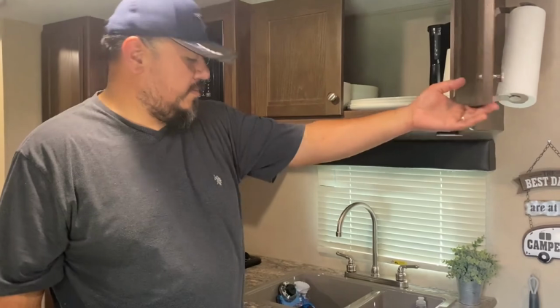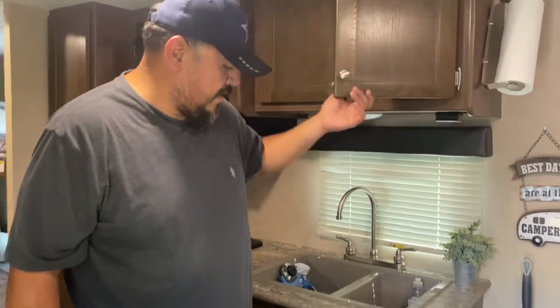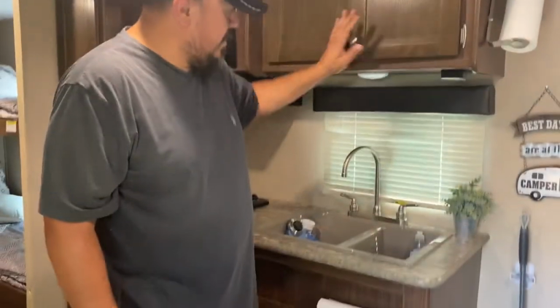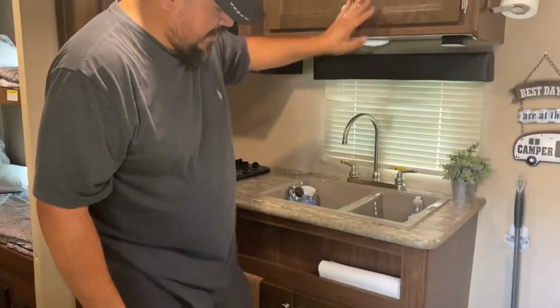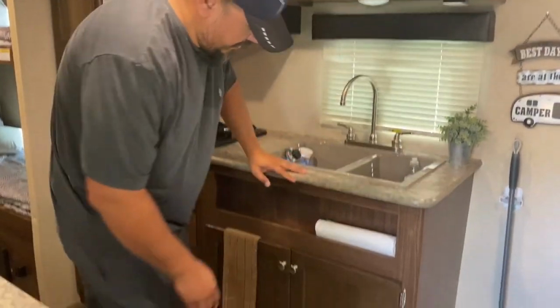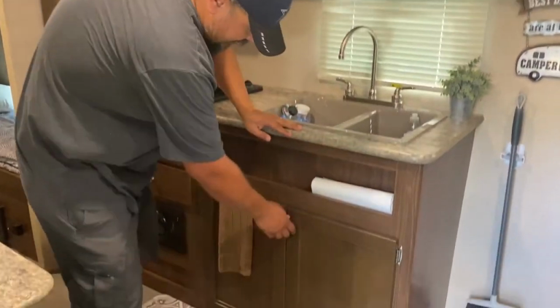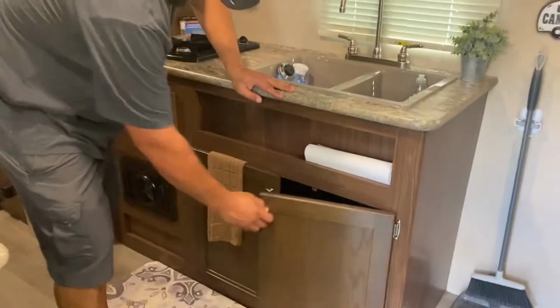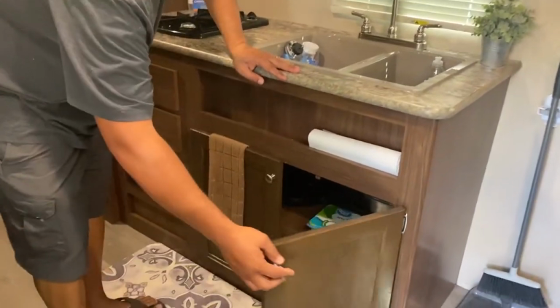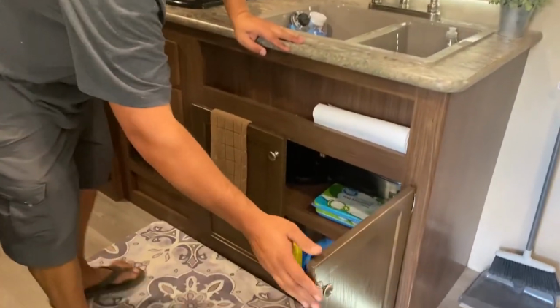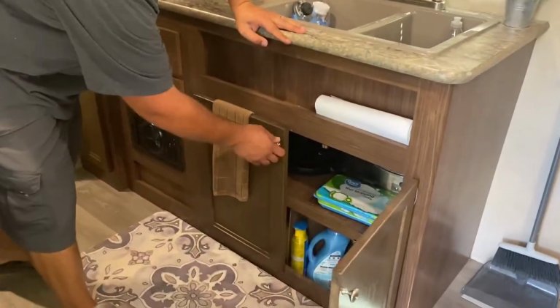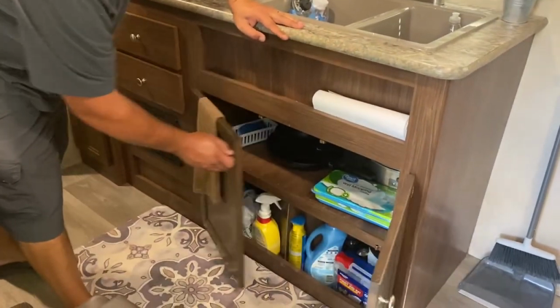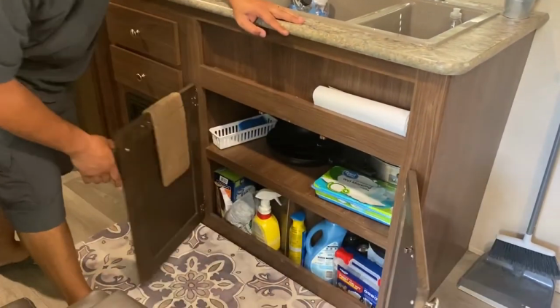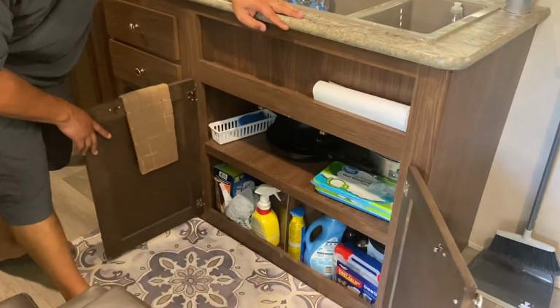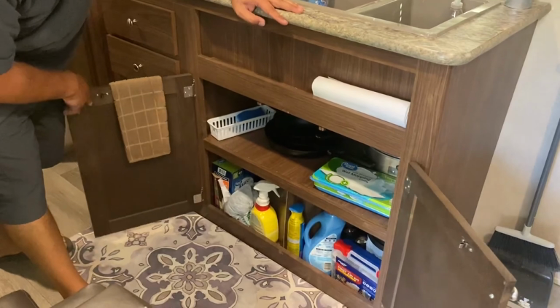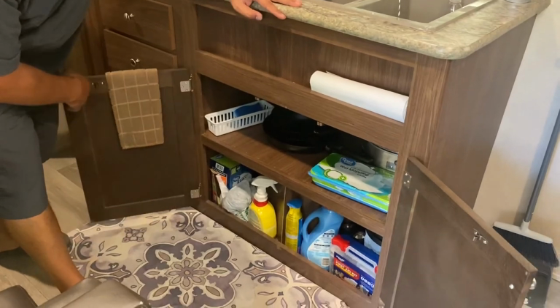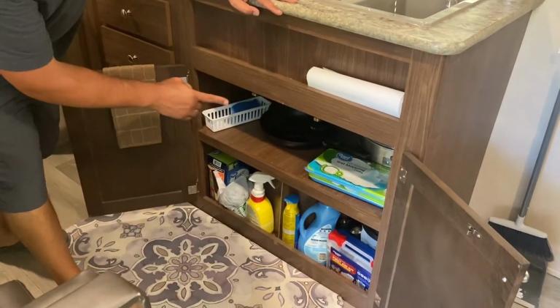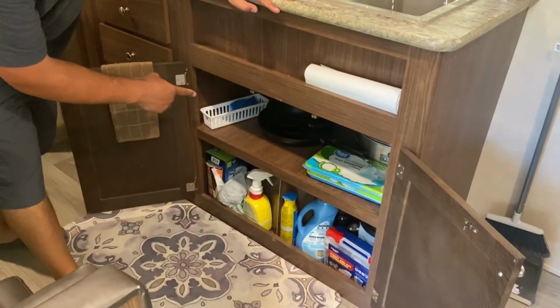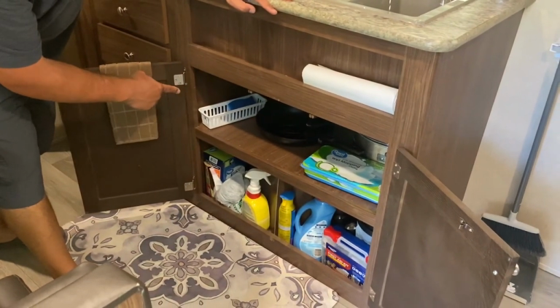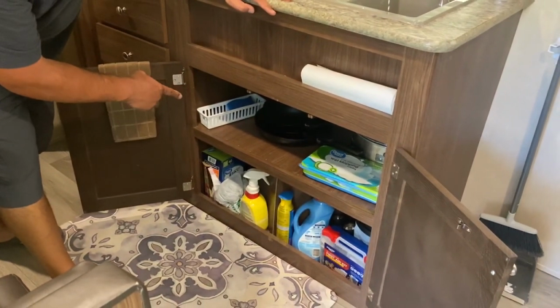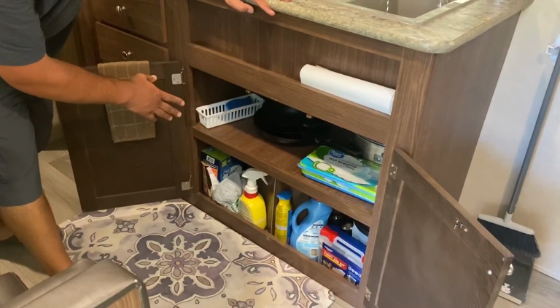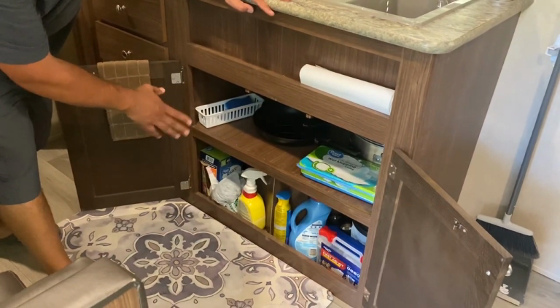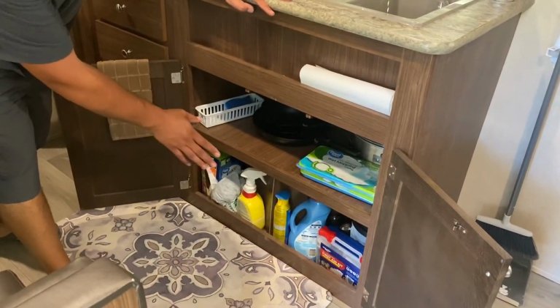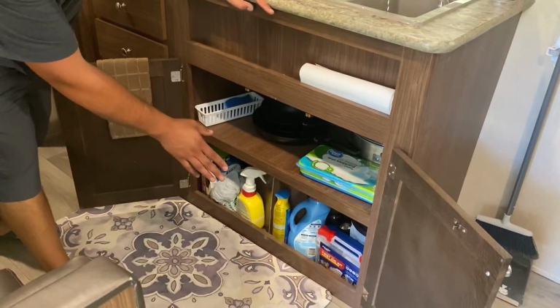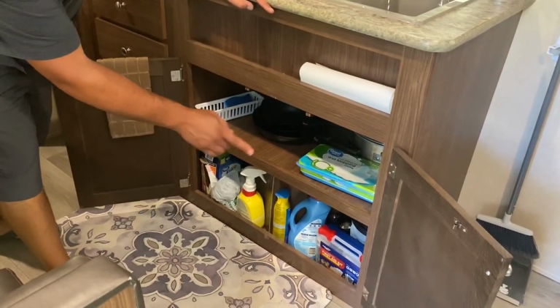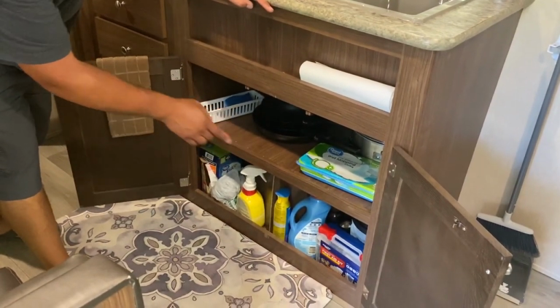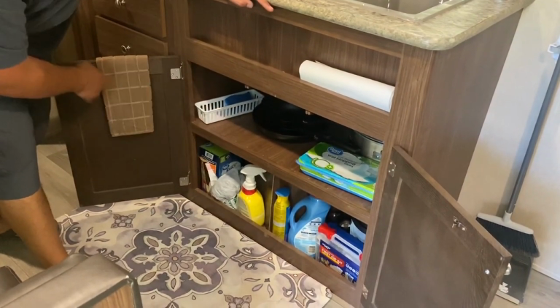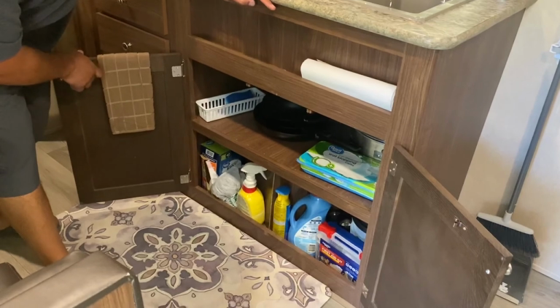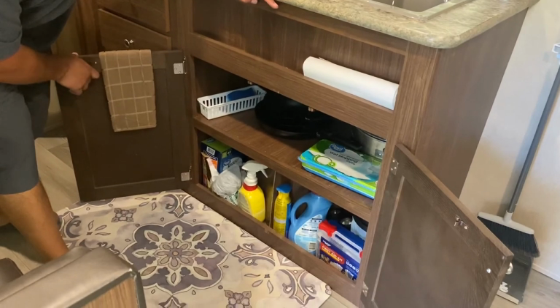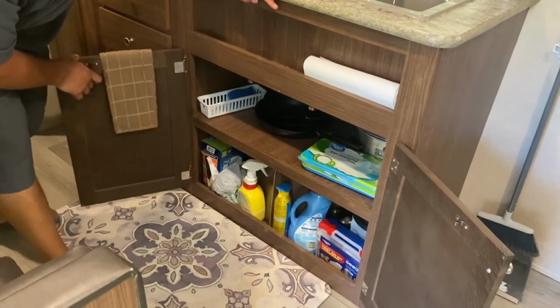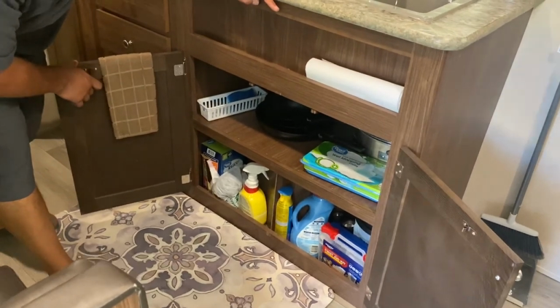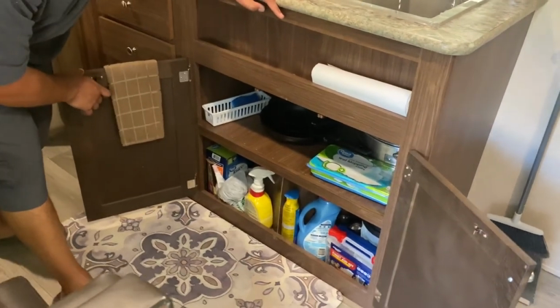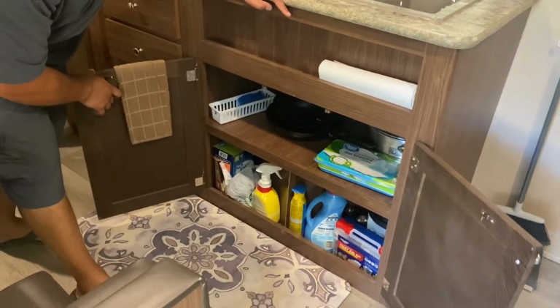Storage up here has your bowls, plates, cups, coffee cups, and a coffee maker — everything you need for your stay. Under here is kind of the cleaning supplies. We have pans, trash bags, cleaning supplies, and a first aid kit.